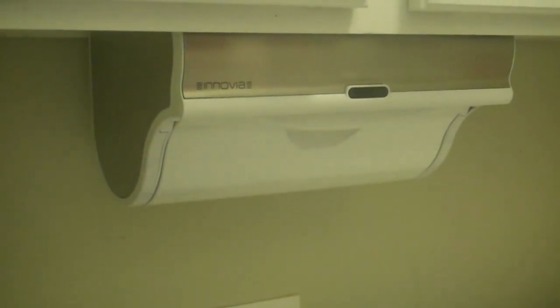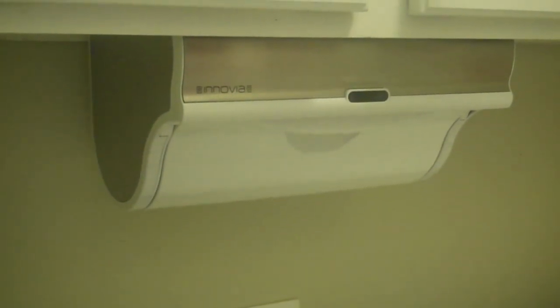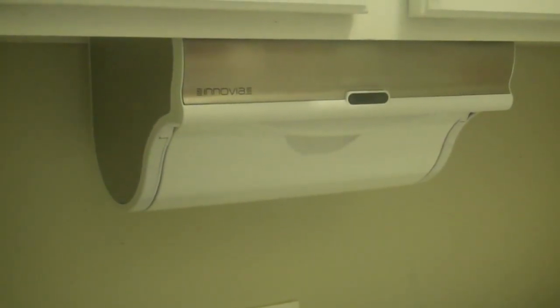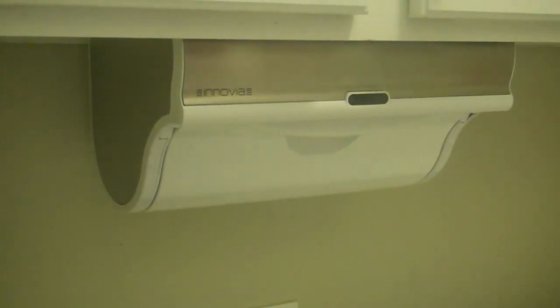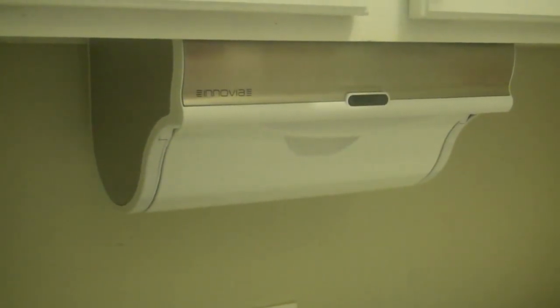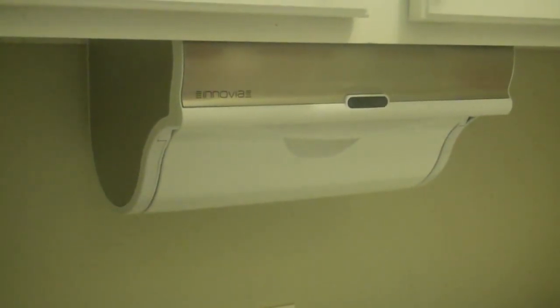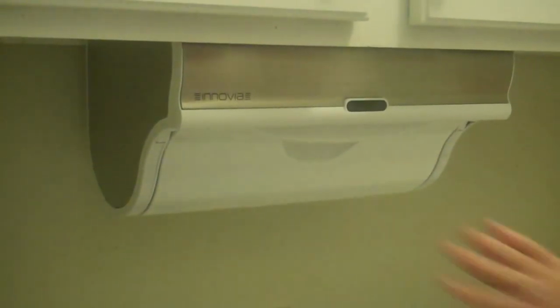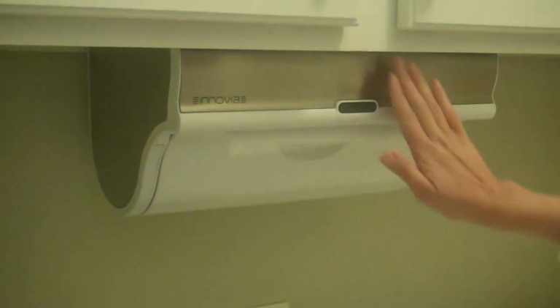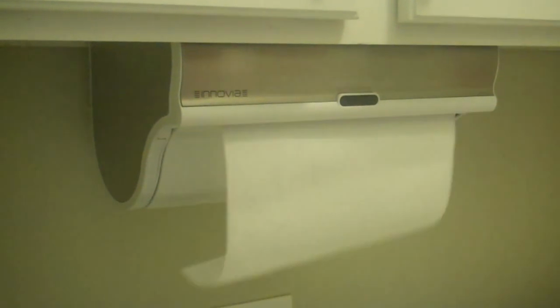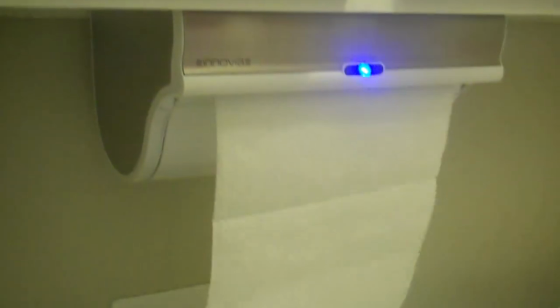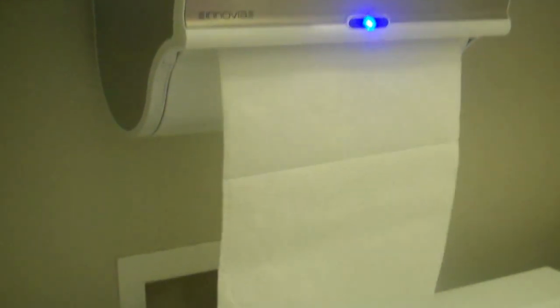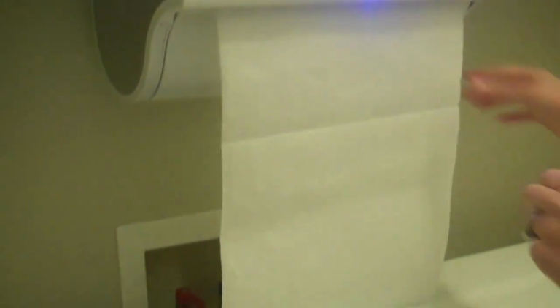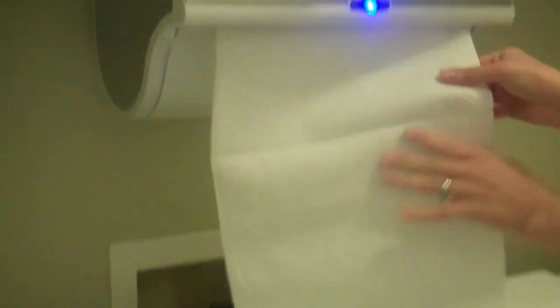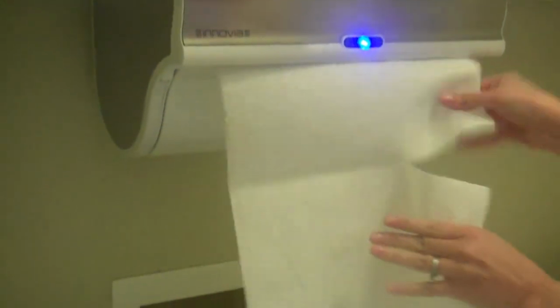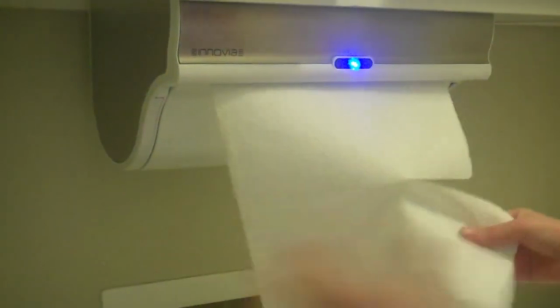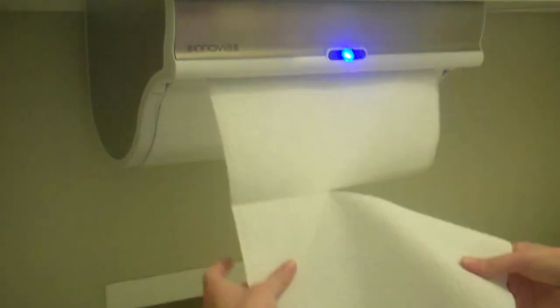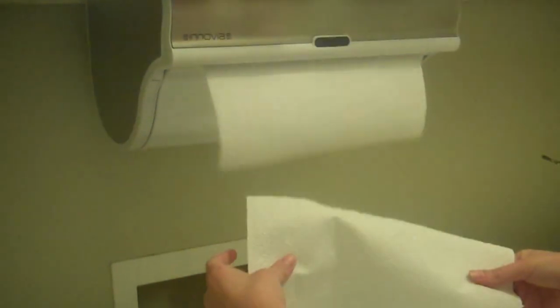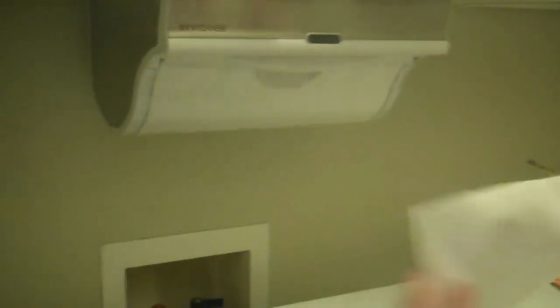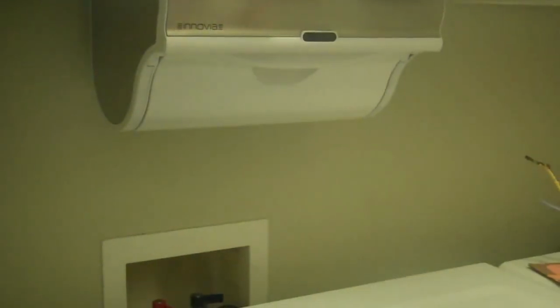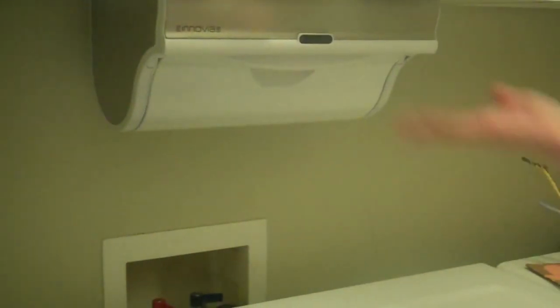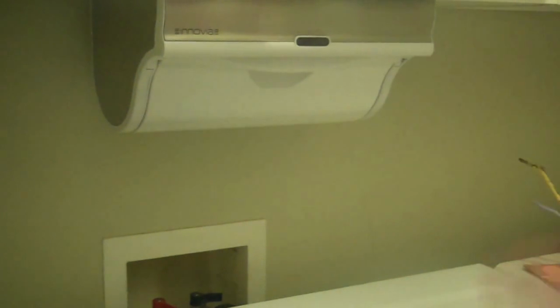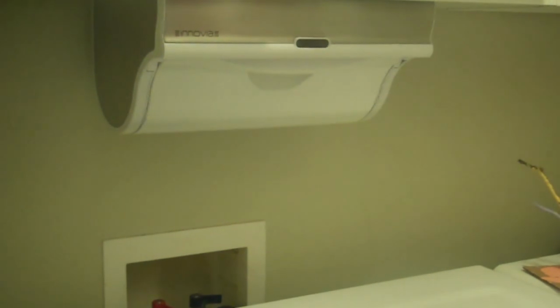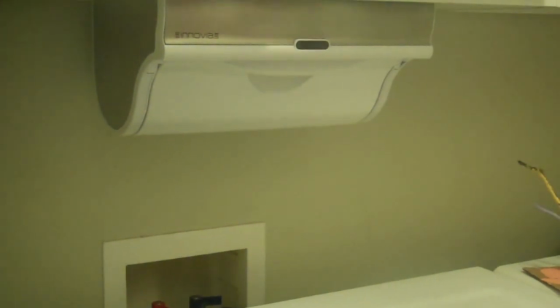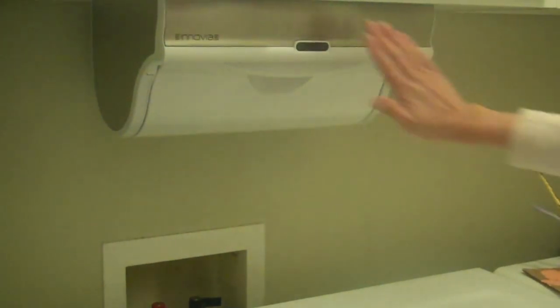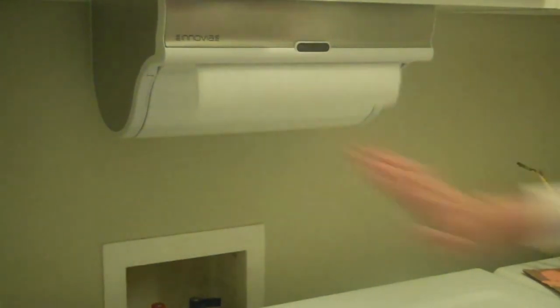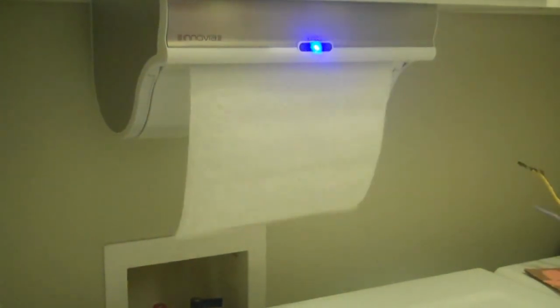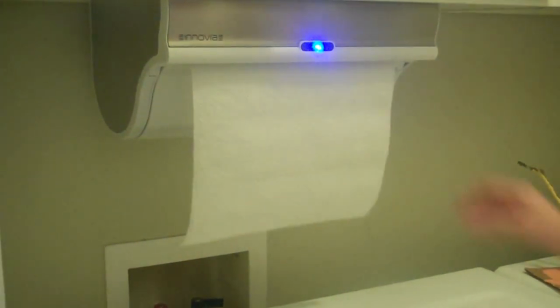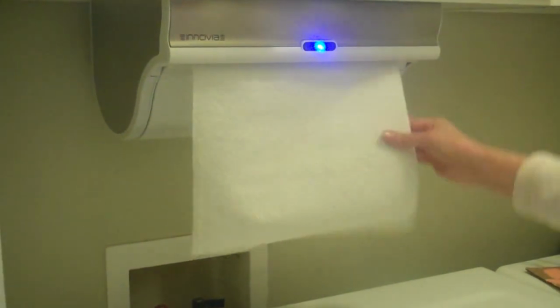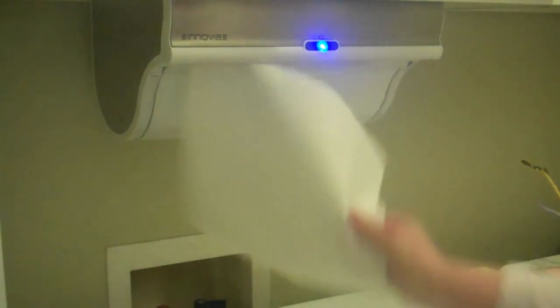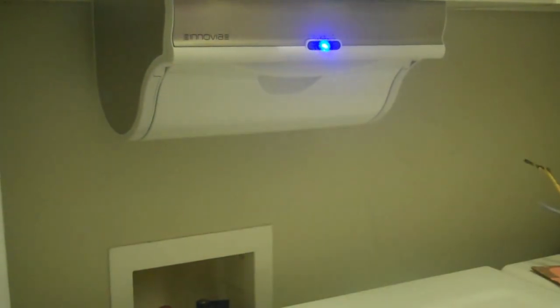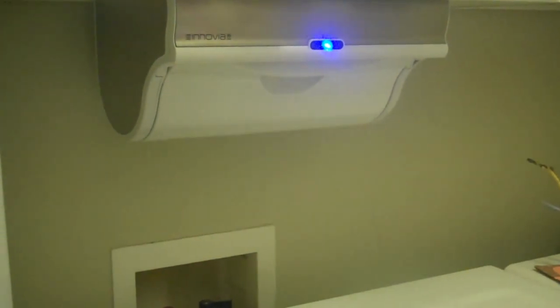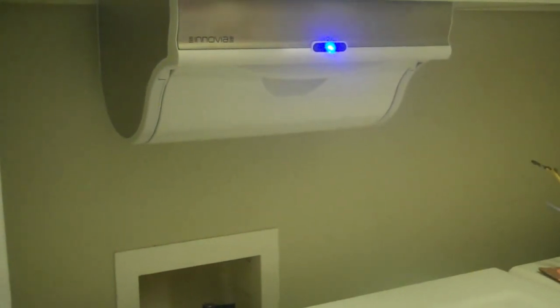Now we're going to train it to learn what kind of paper towel size we have. So you'll wave your hand in front of it, tear off at the perforation and see it retracts back. Now we're going to wave our hand in front and it does it exactly at the right size.